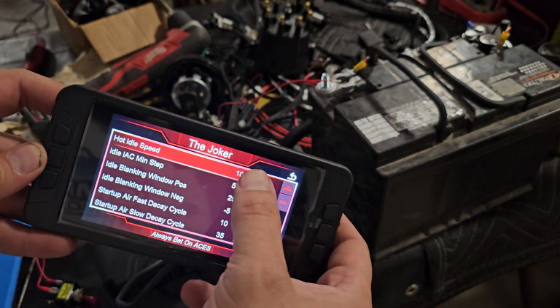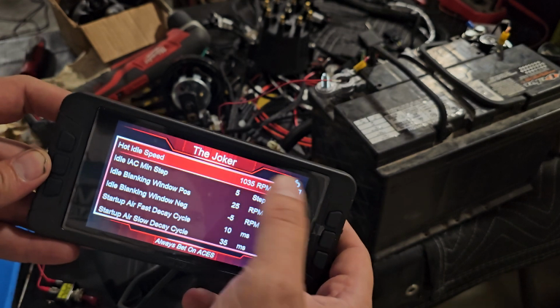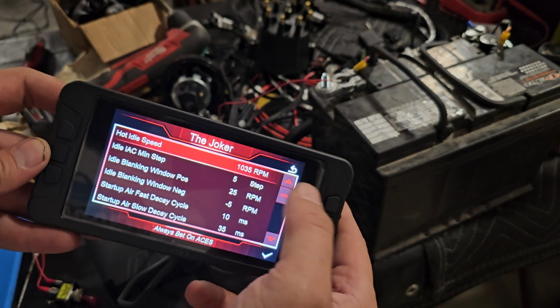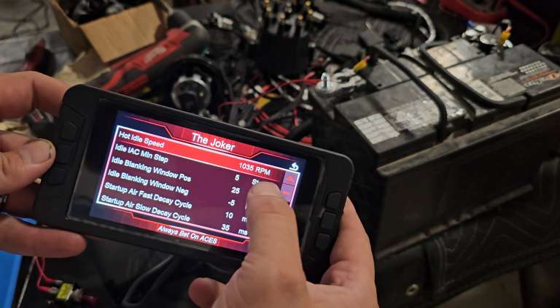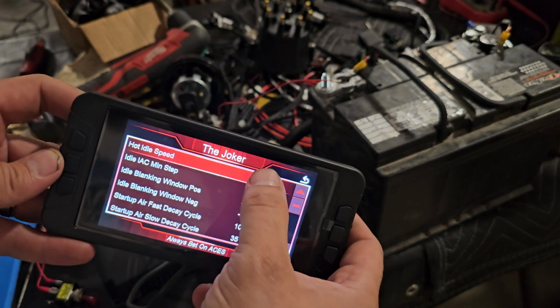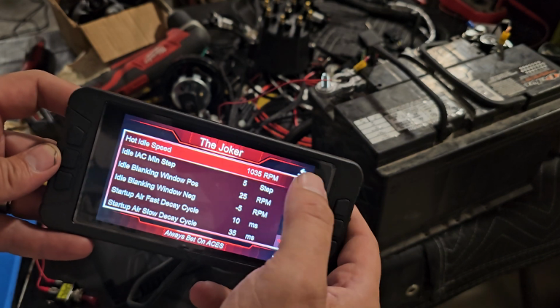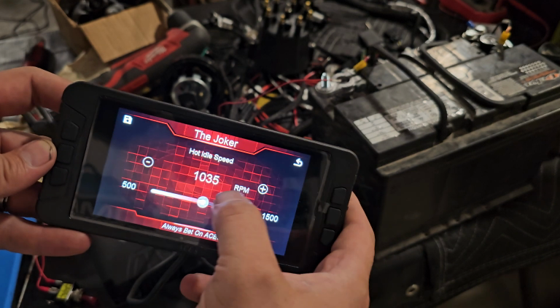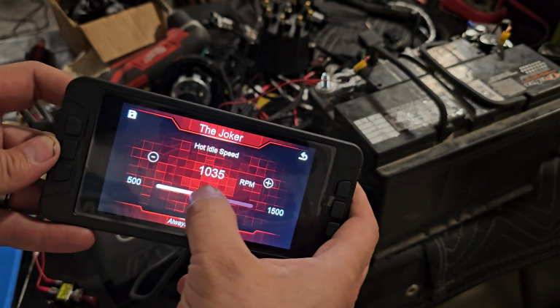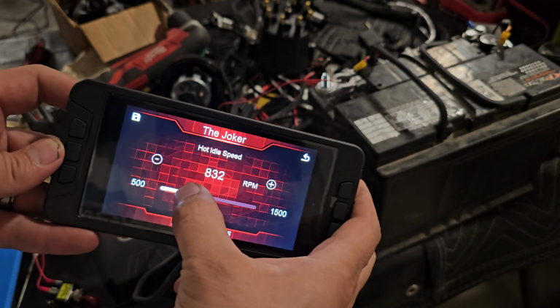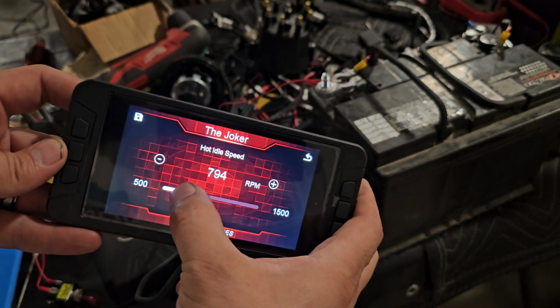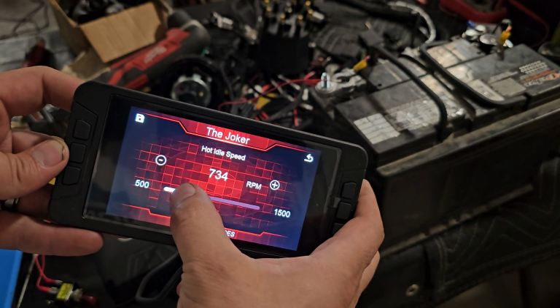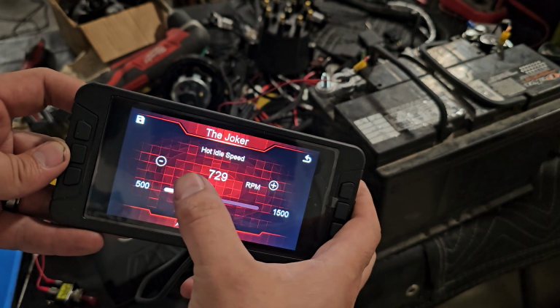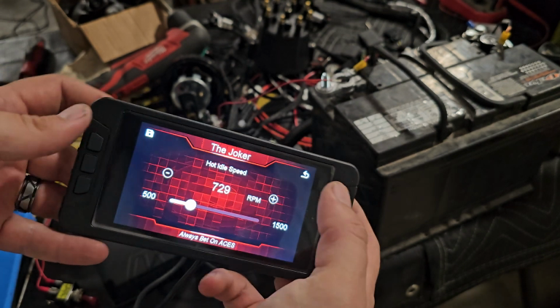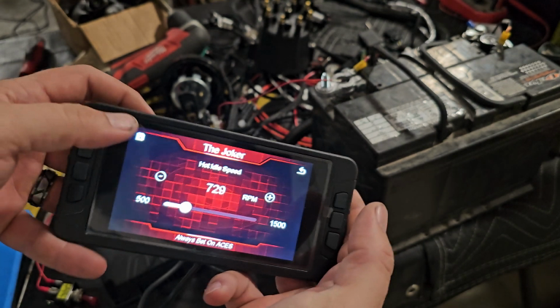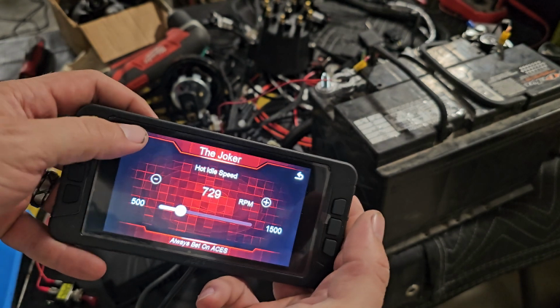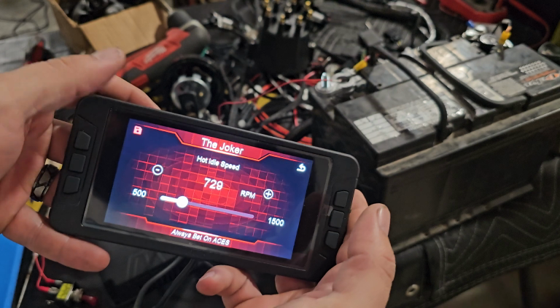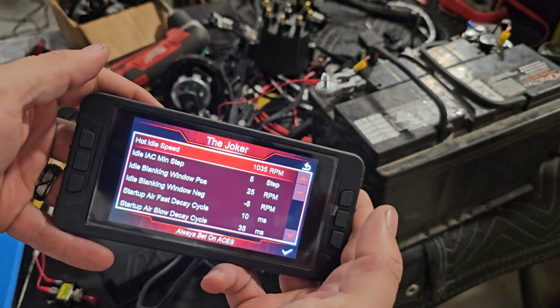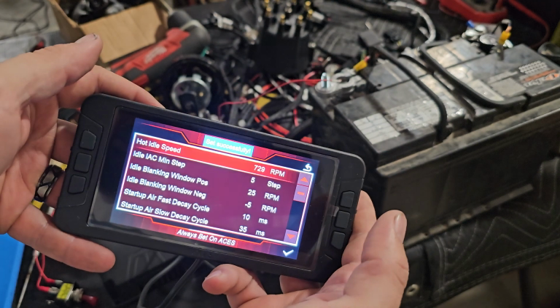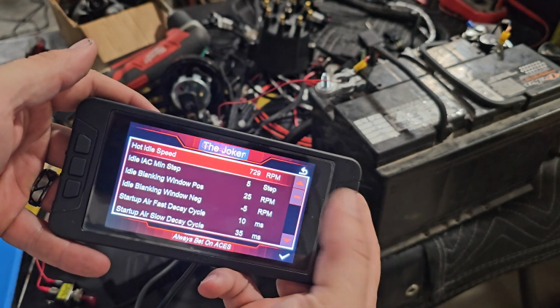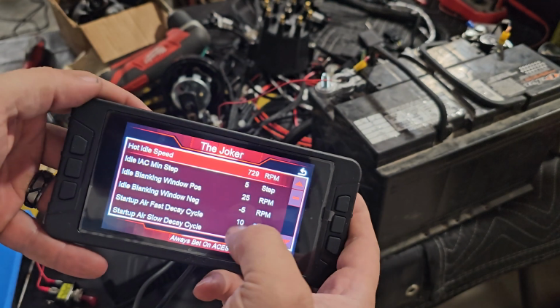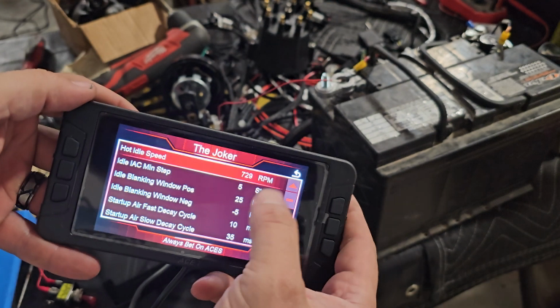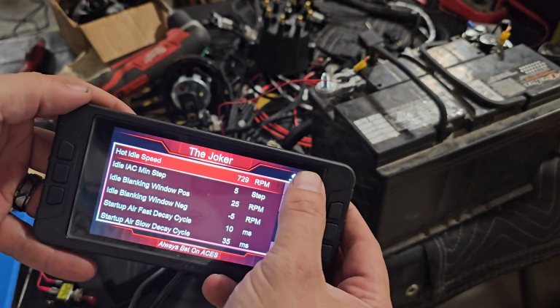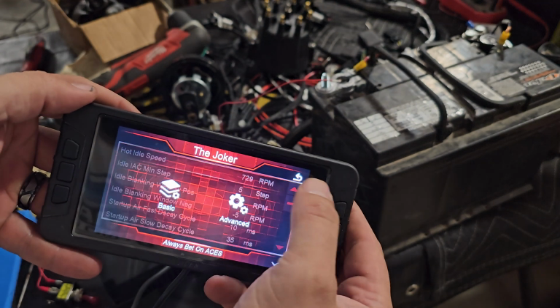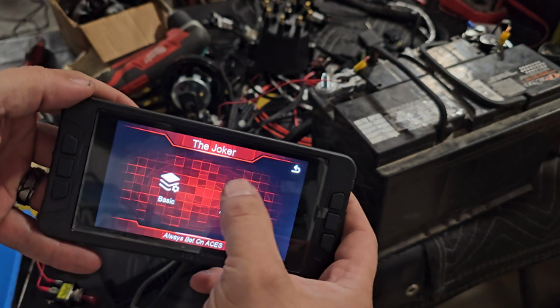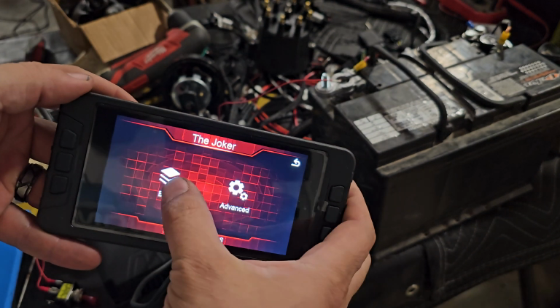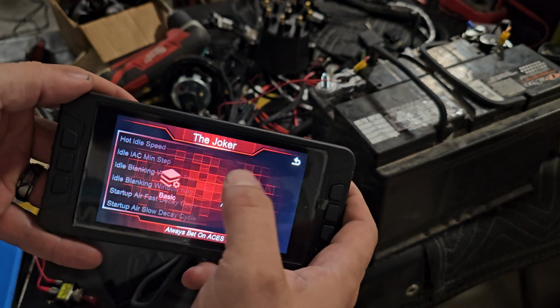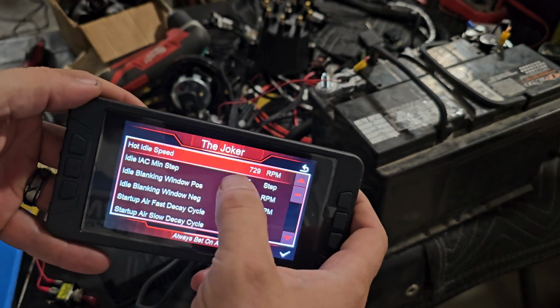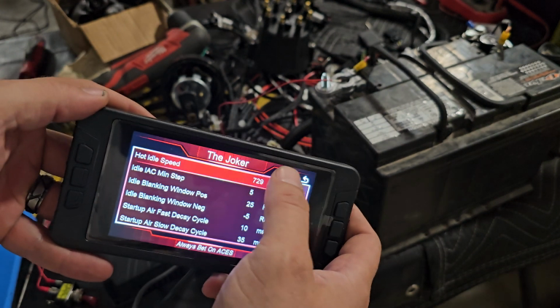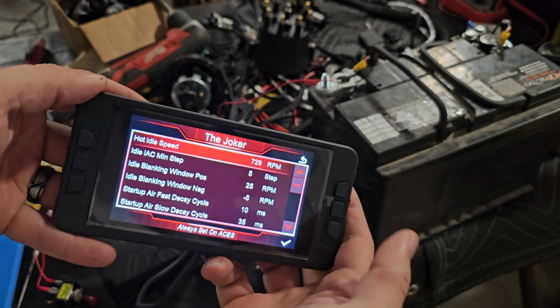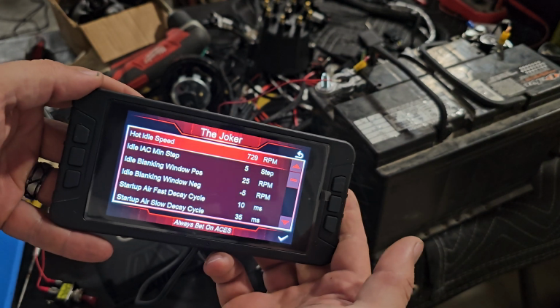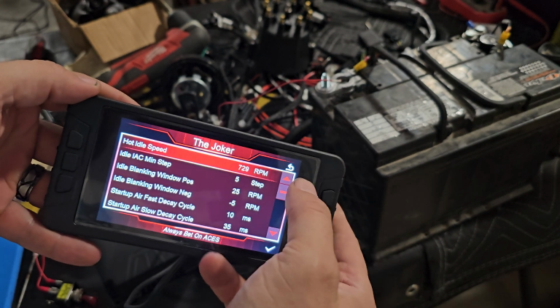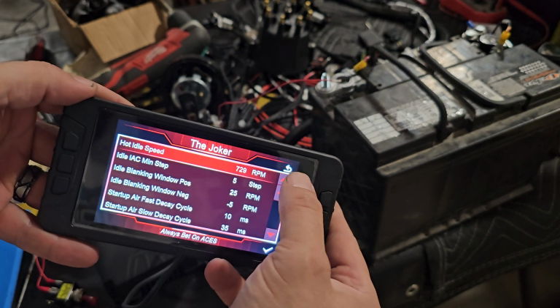So now I'm going to just set this to something else. I'm going to hit save — it did save. Go back in here, yep, shows that new value.